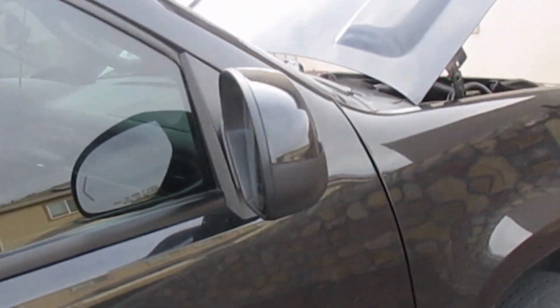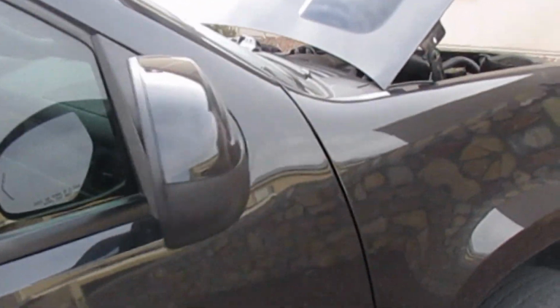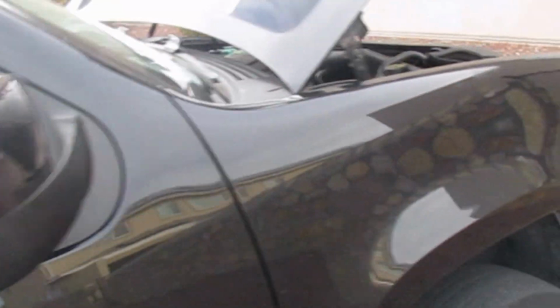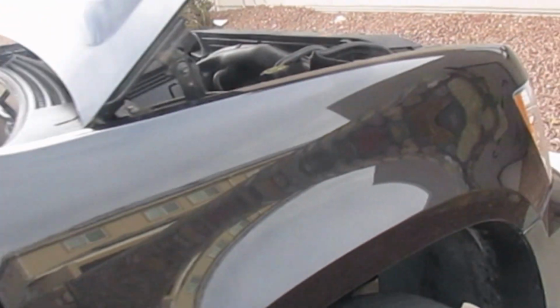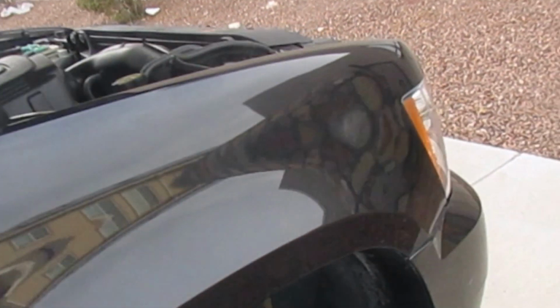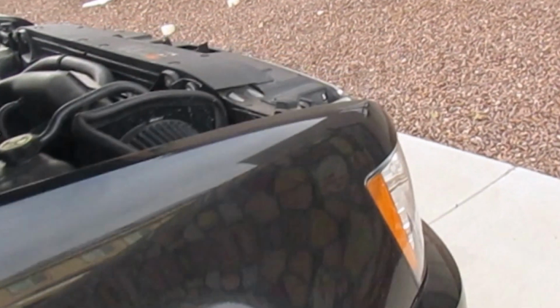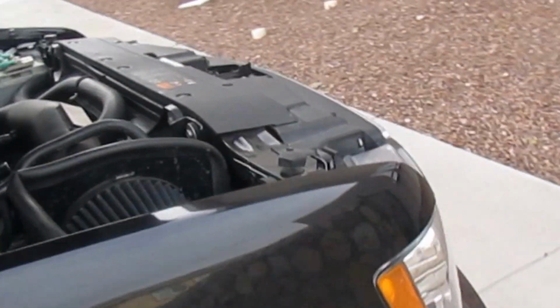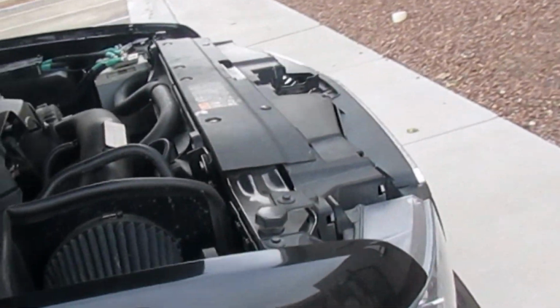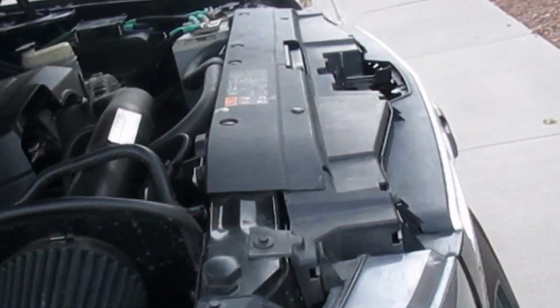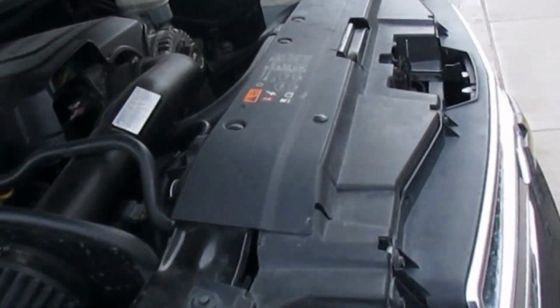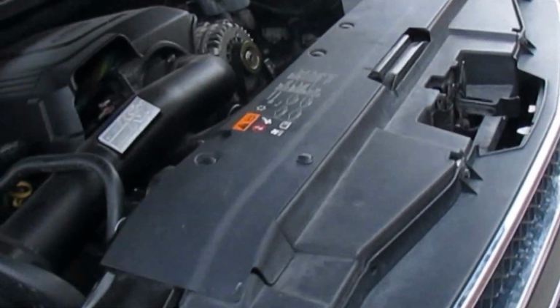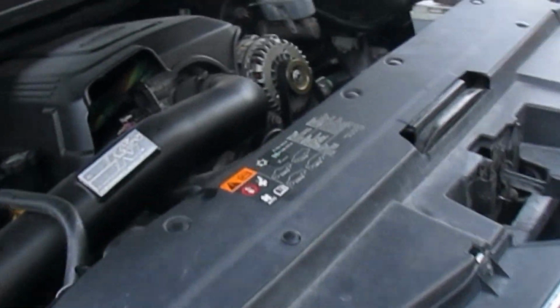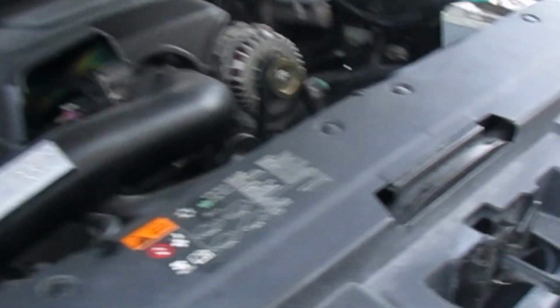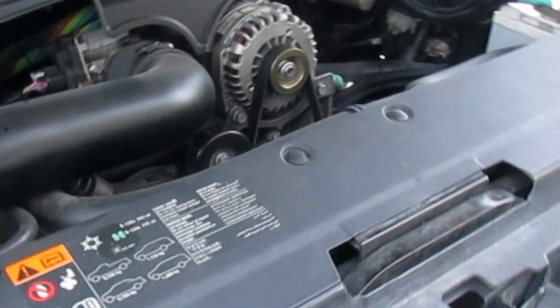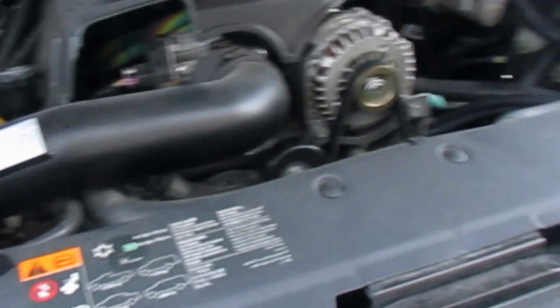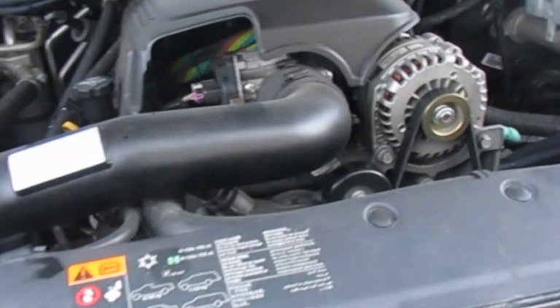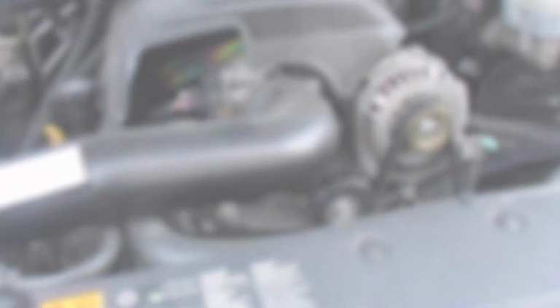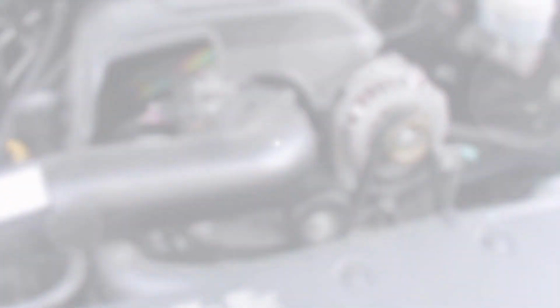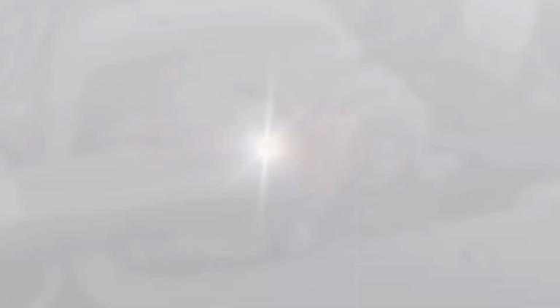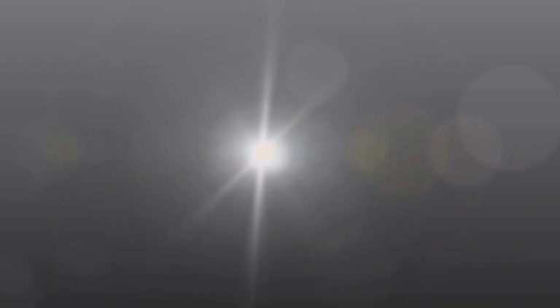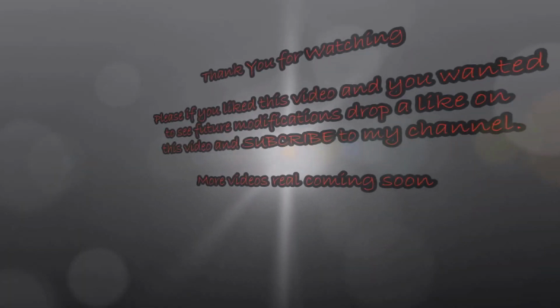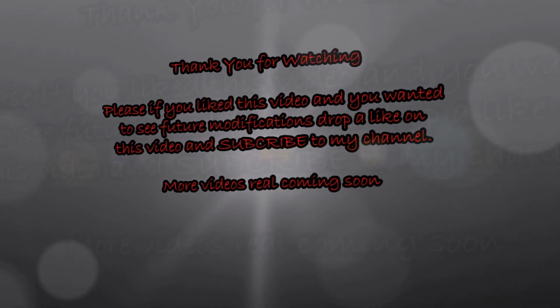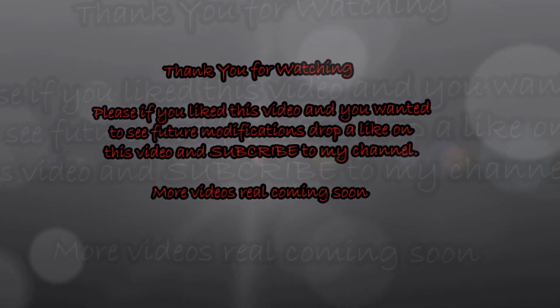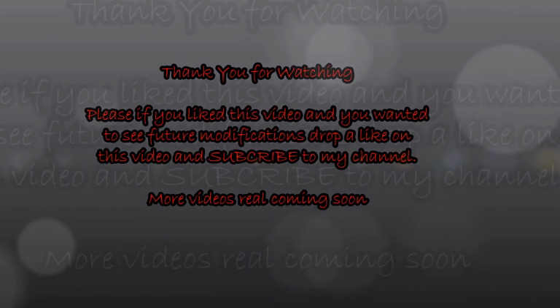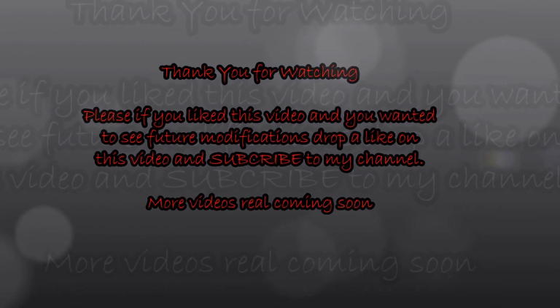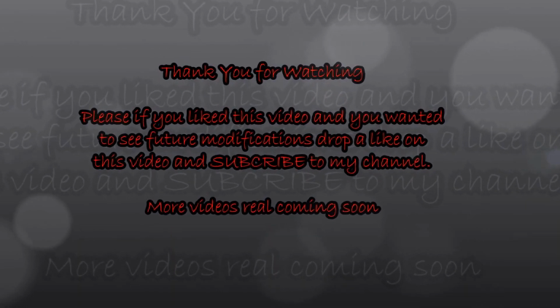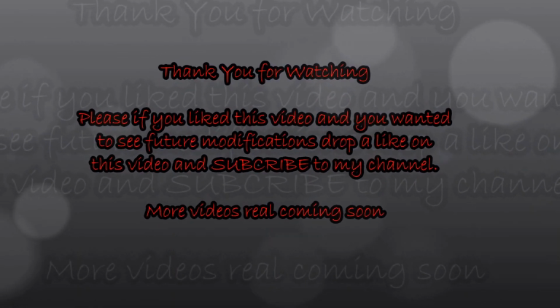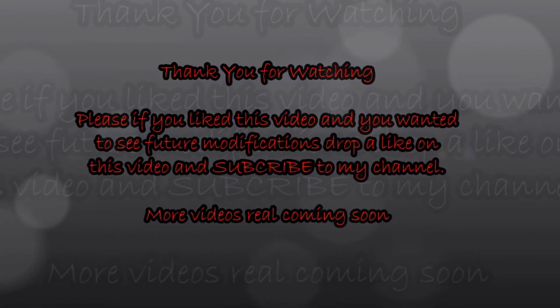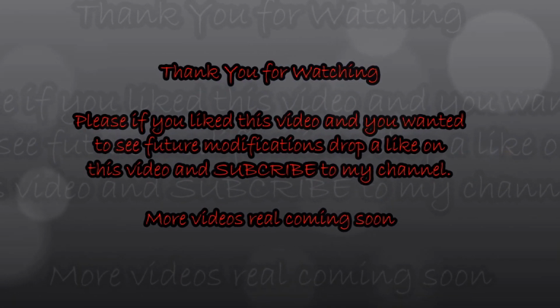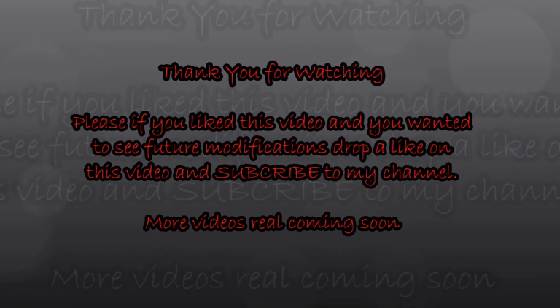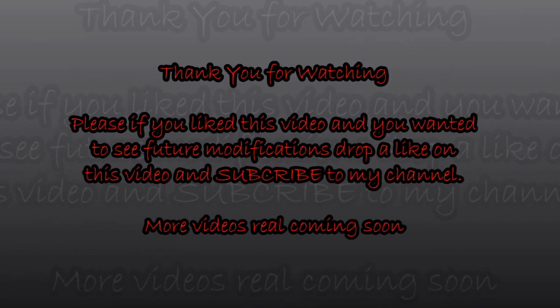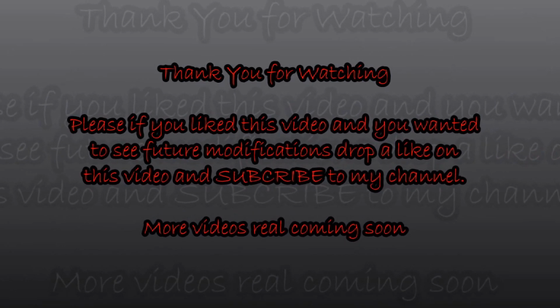Alright YouTube, it's been Ryo. Stay tuned for more modifications to this big boy. Bye-bye.